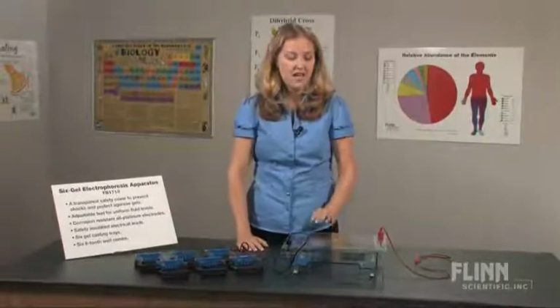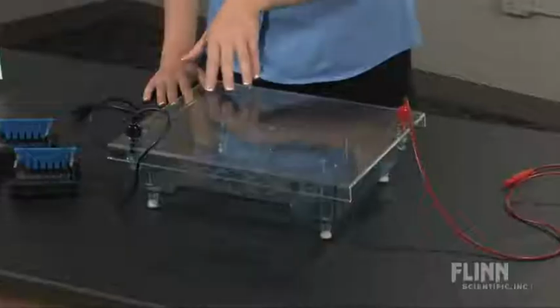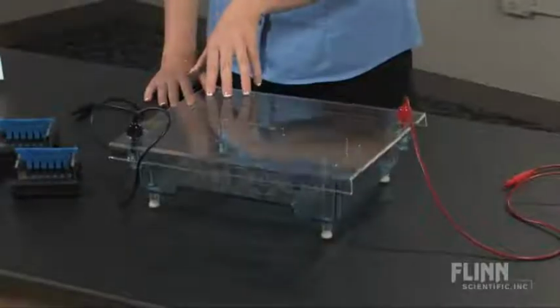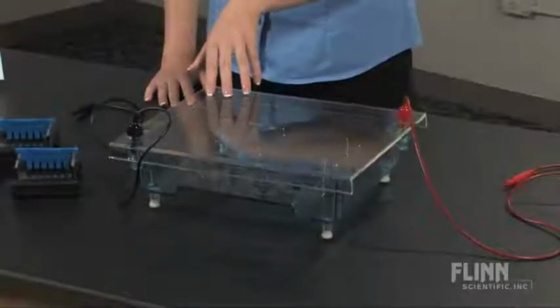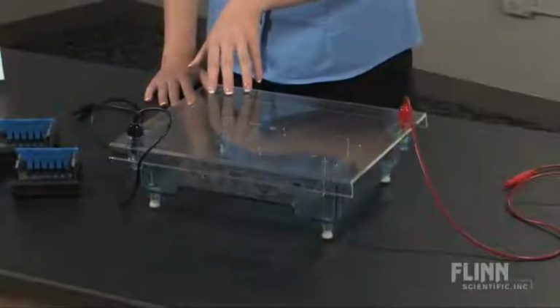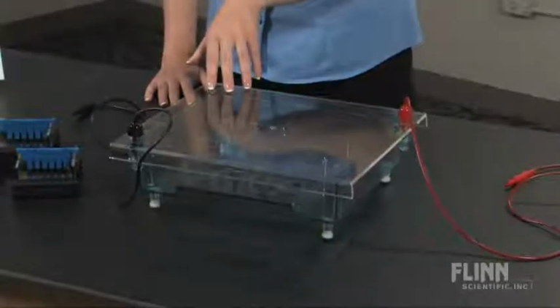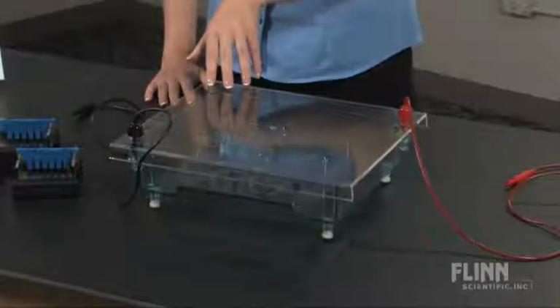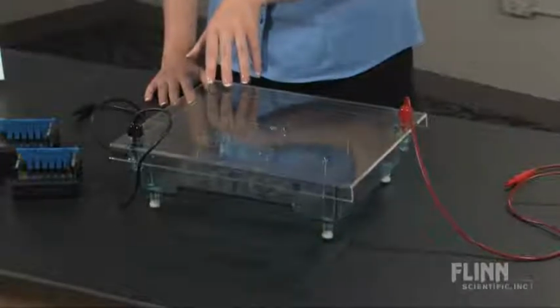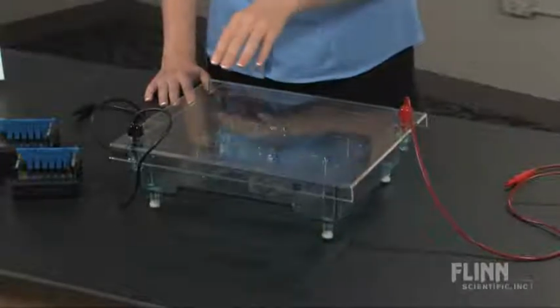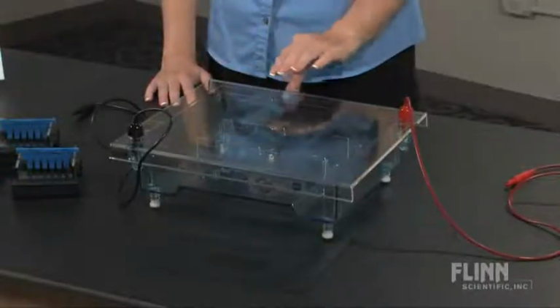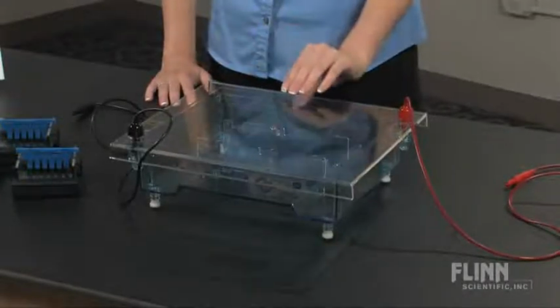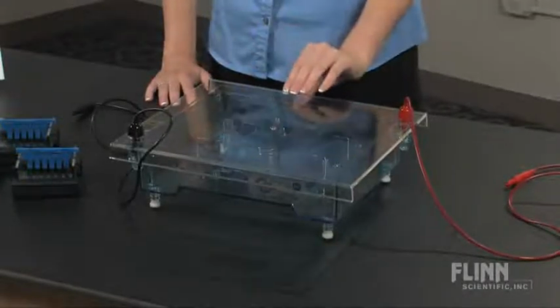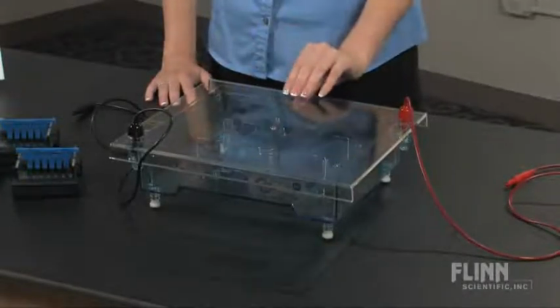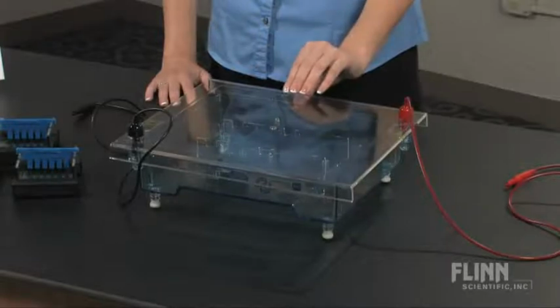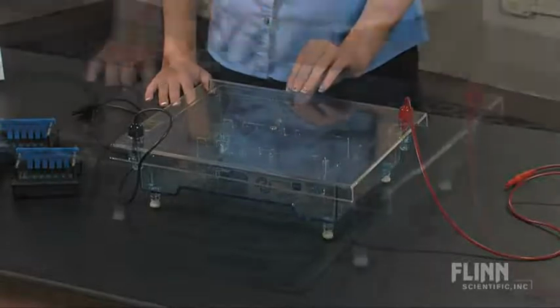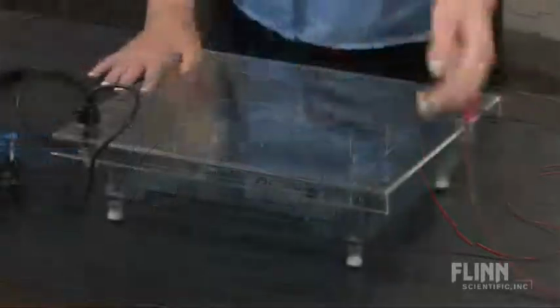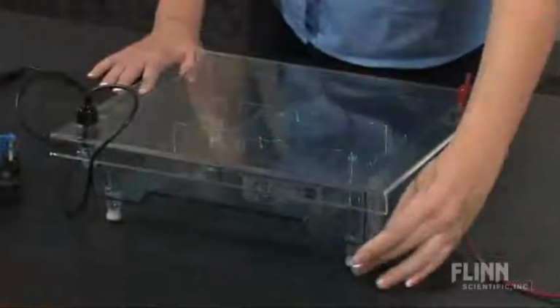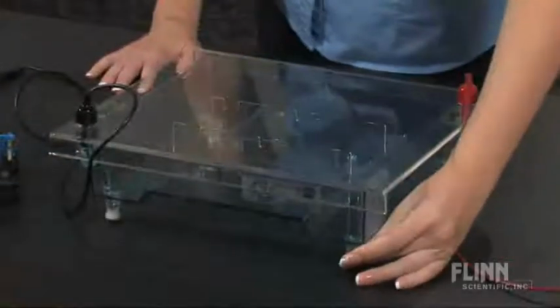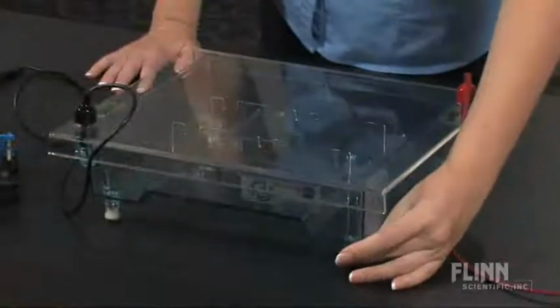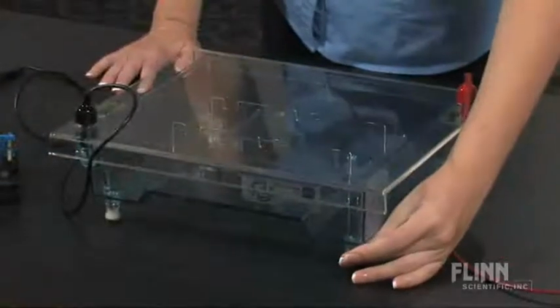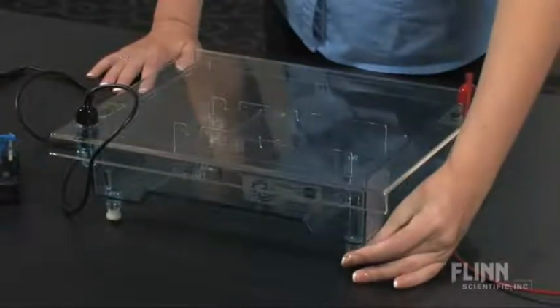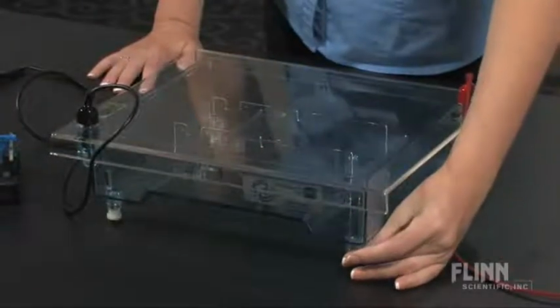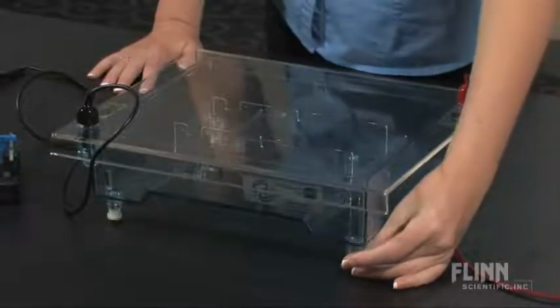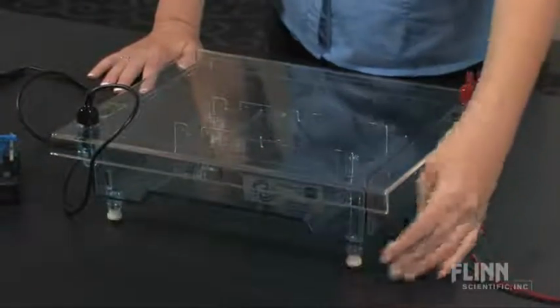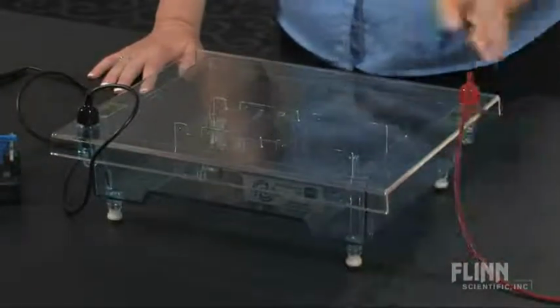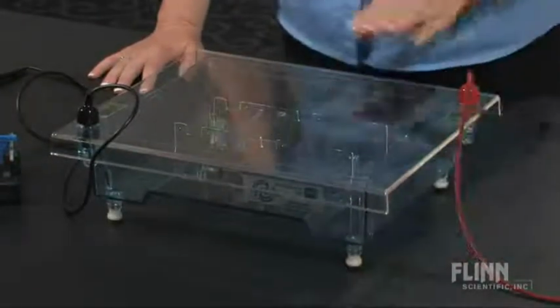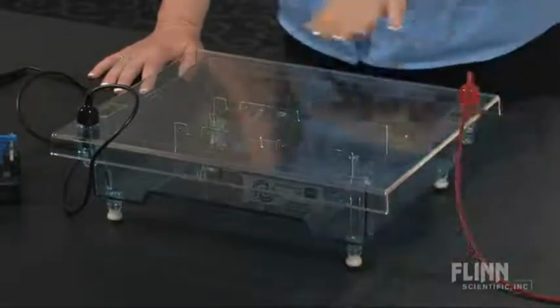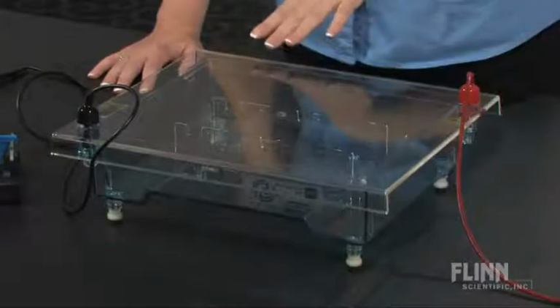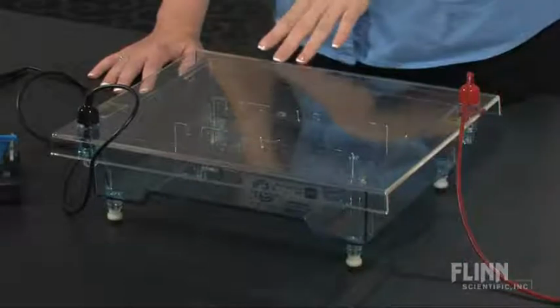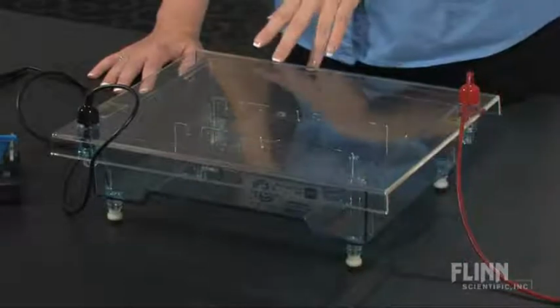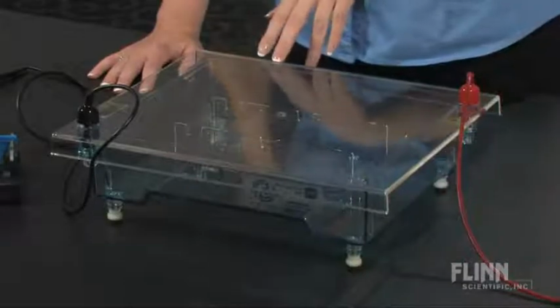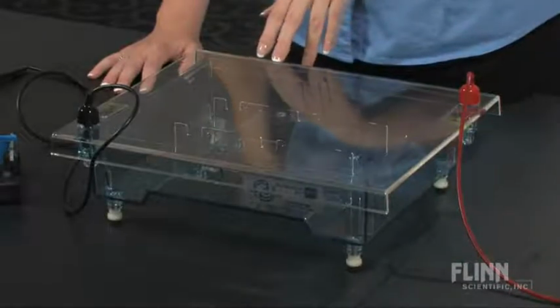It has a transparent cover to prevent shocks as well as protect the delicate agarose gels. It has adjustable feet in order to ensure that fluid levels stay uniform and produce accurate results.